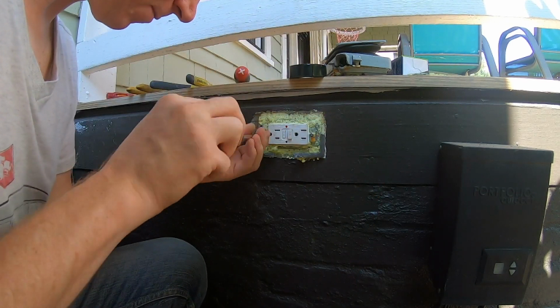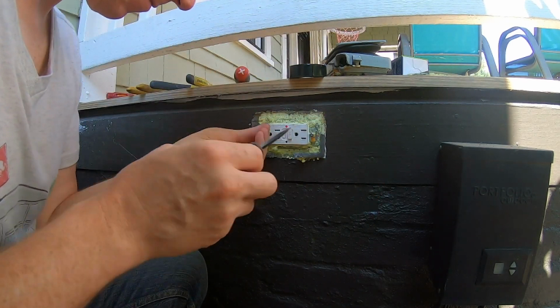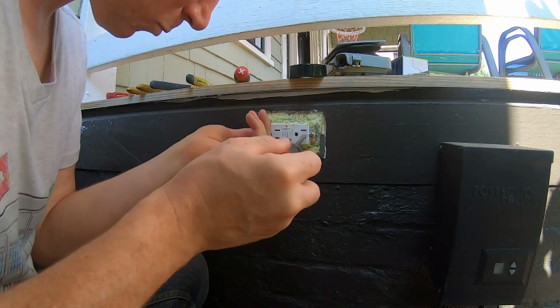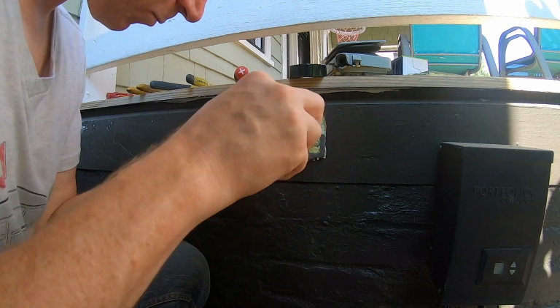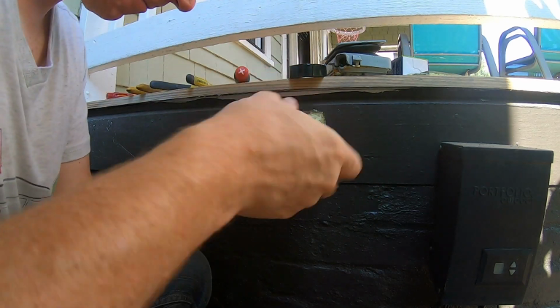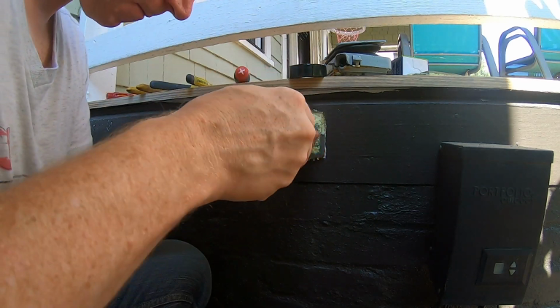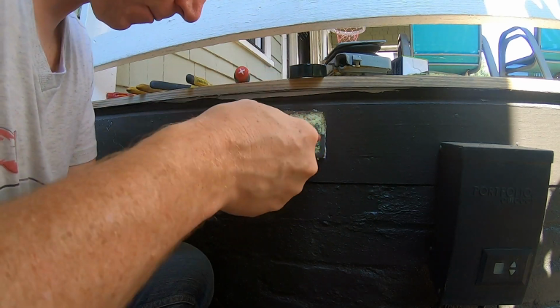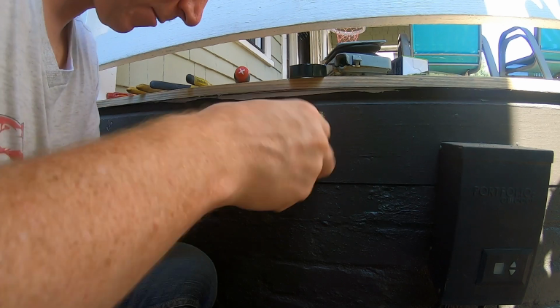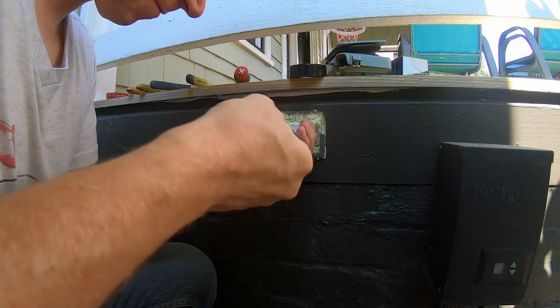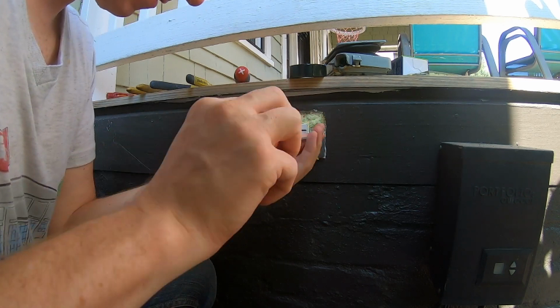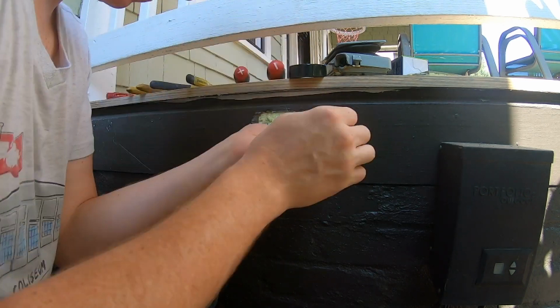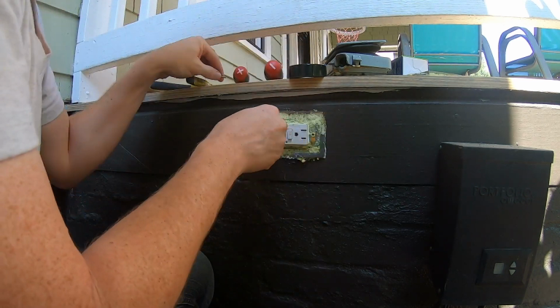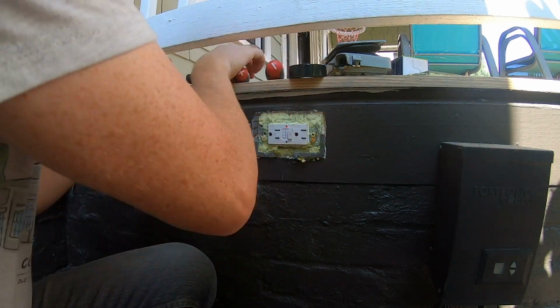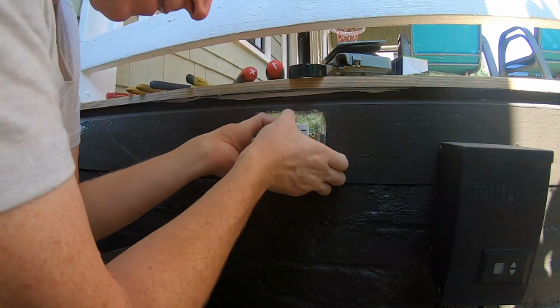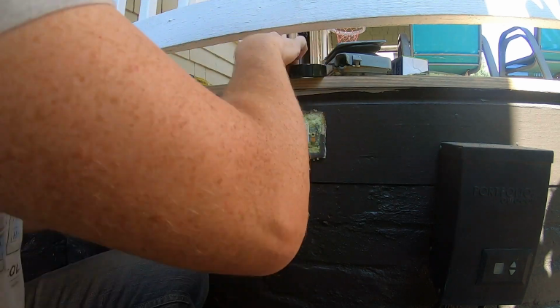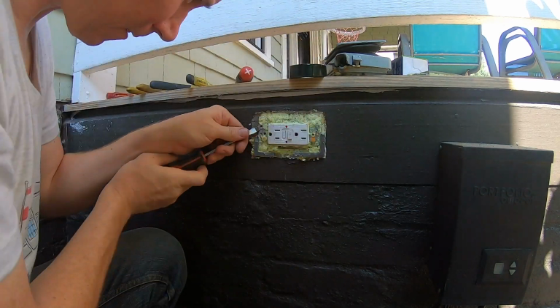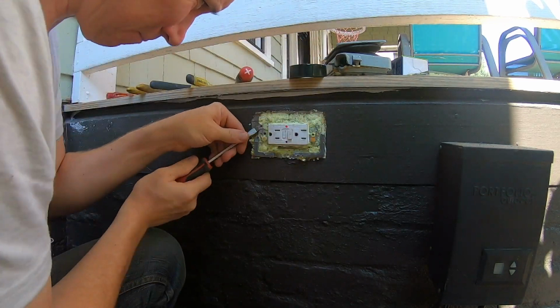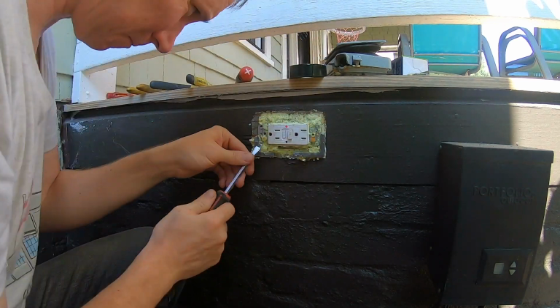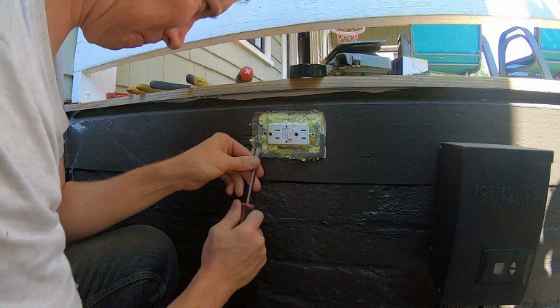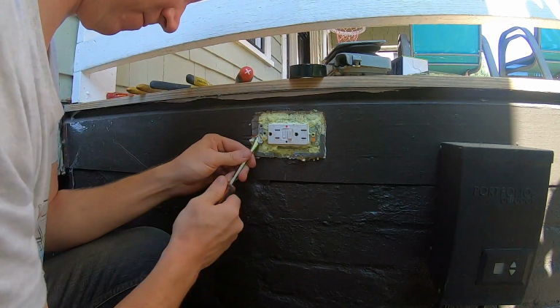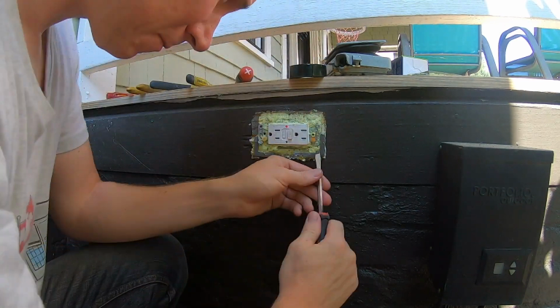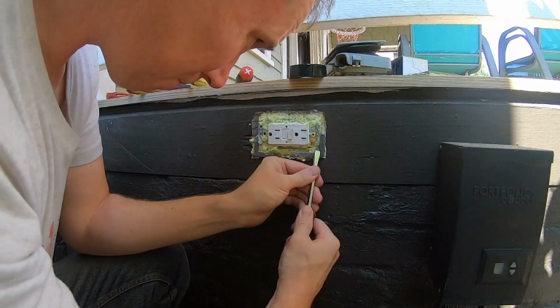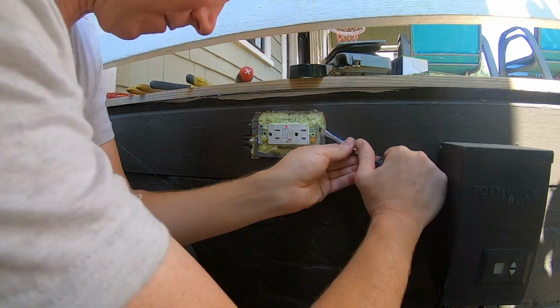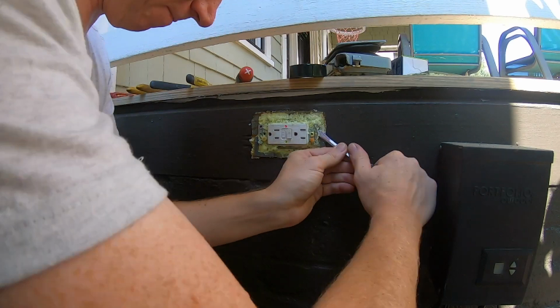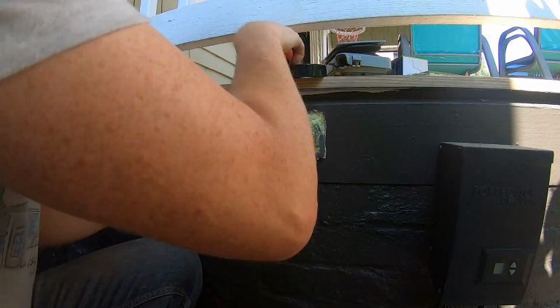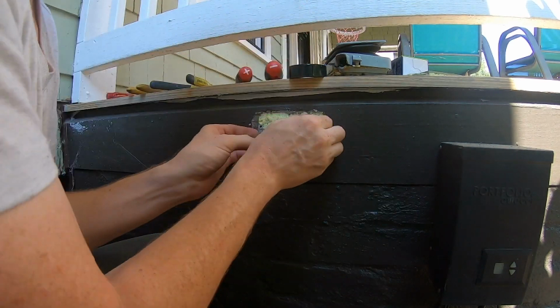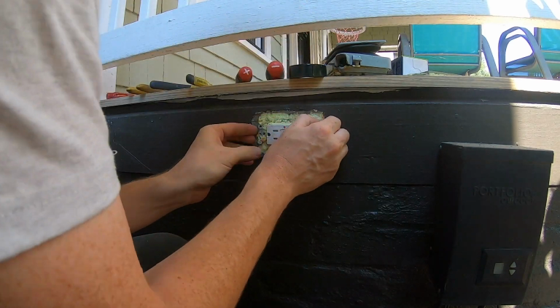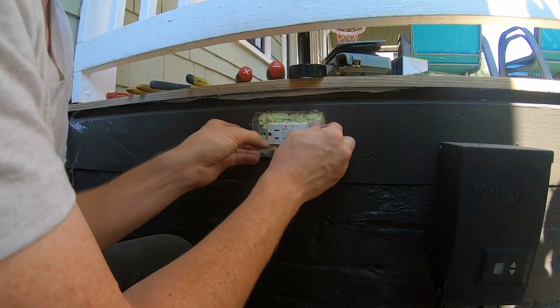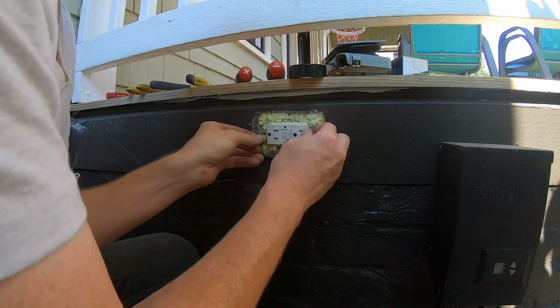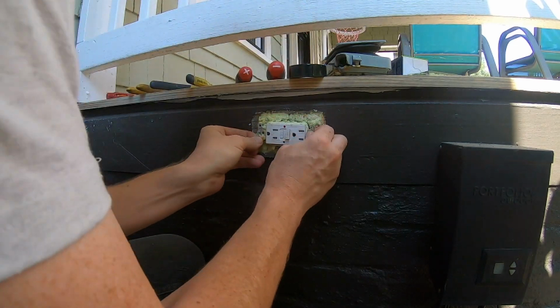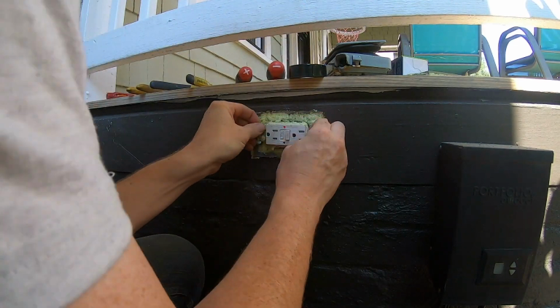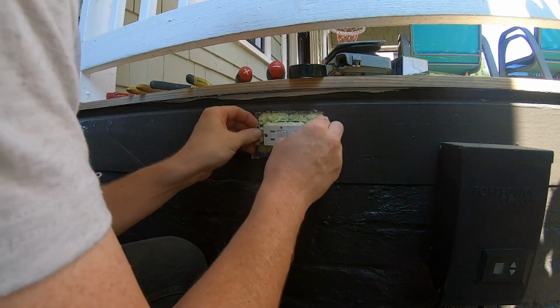There is a bunch of spray foam that should not be on the inside of this receptacle box. The installation of this exterior-rated receptacle cover should have been done with caulking on the top and on the sides.